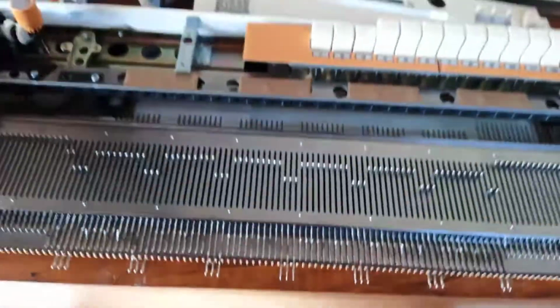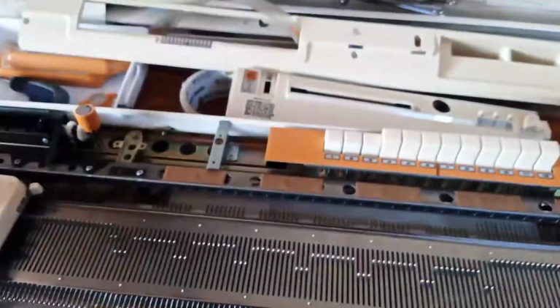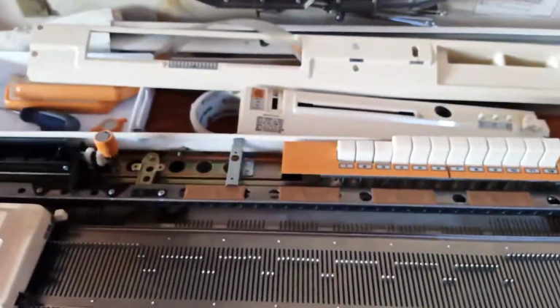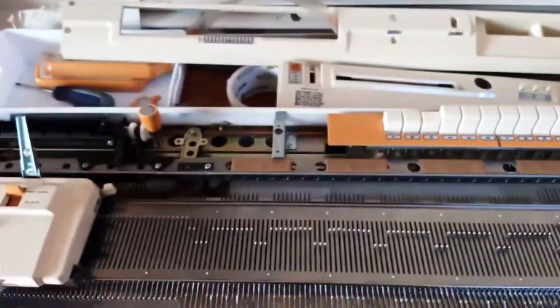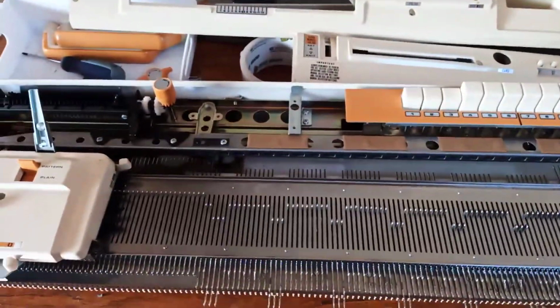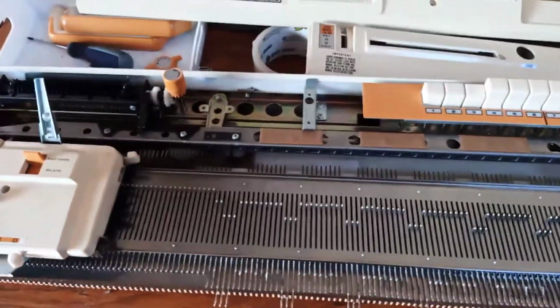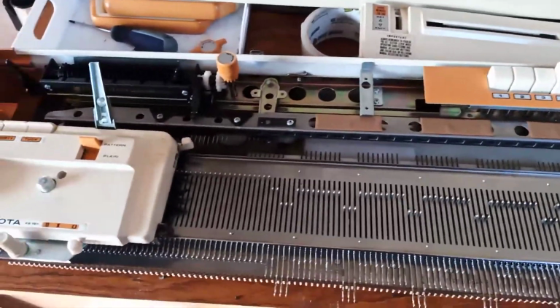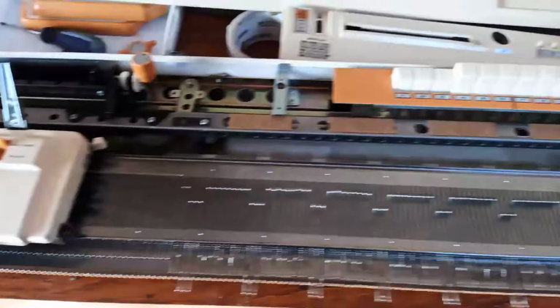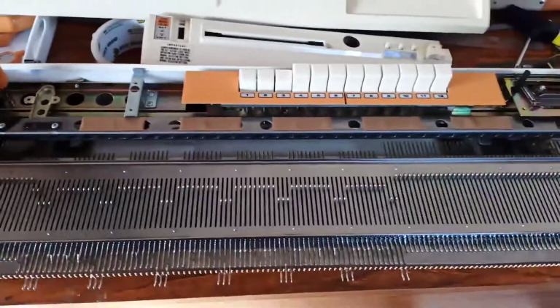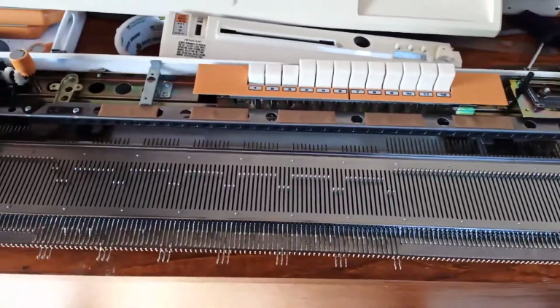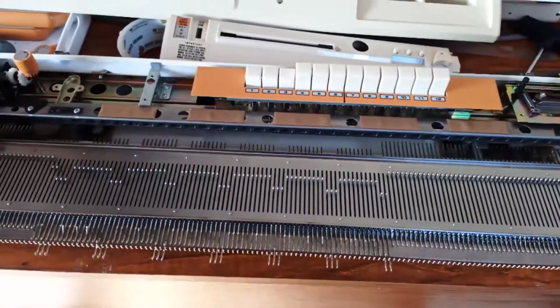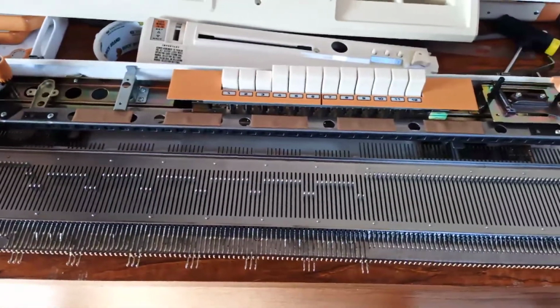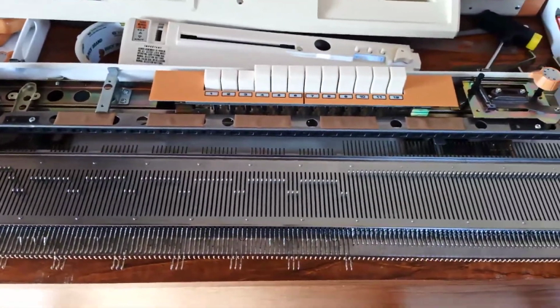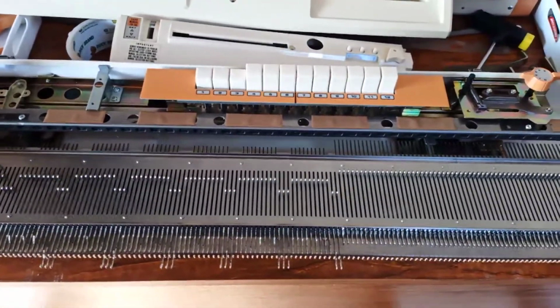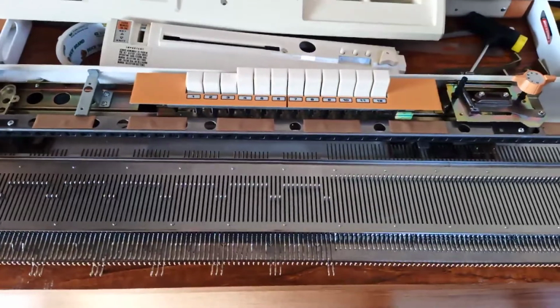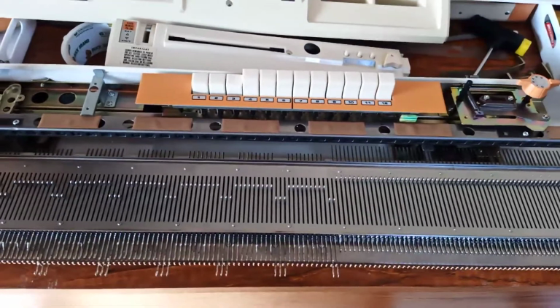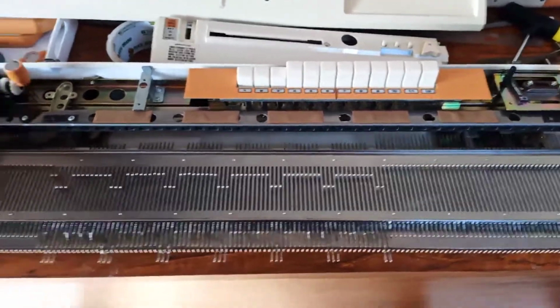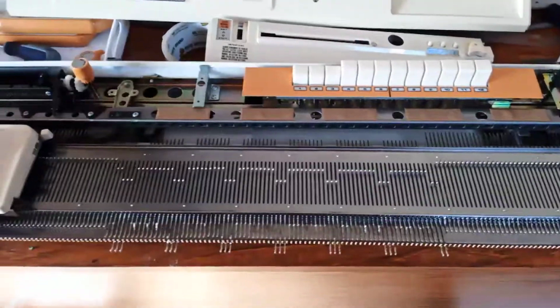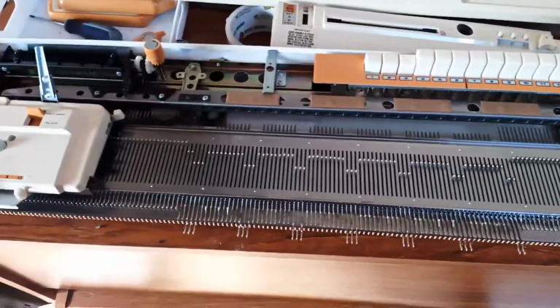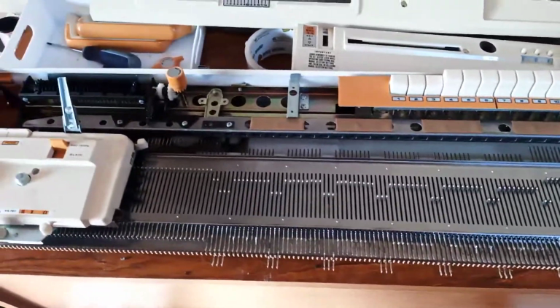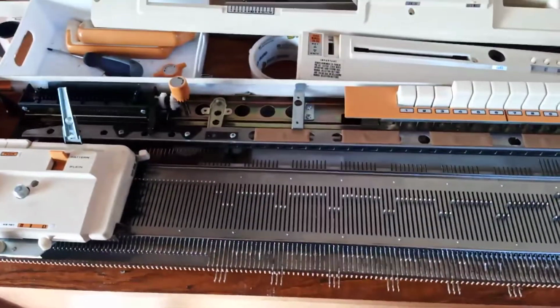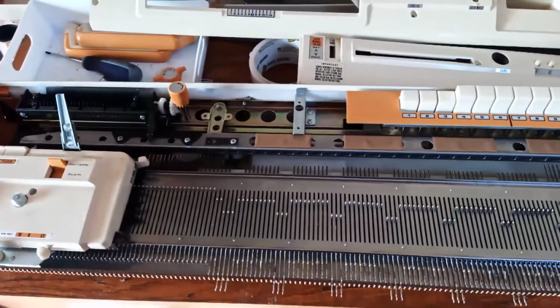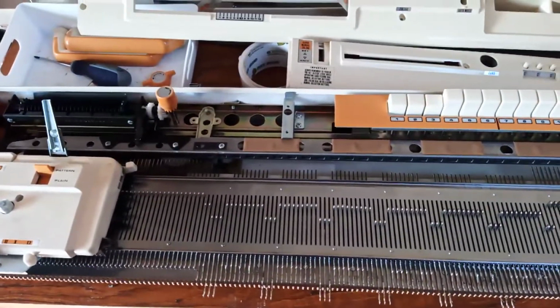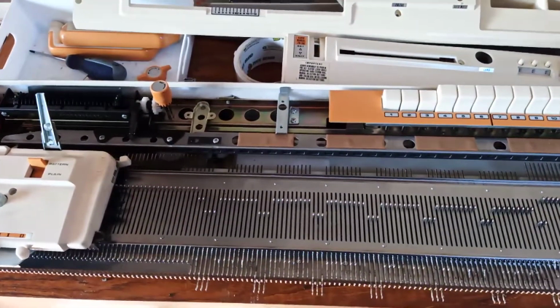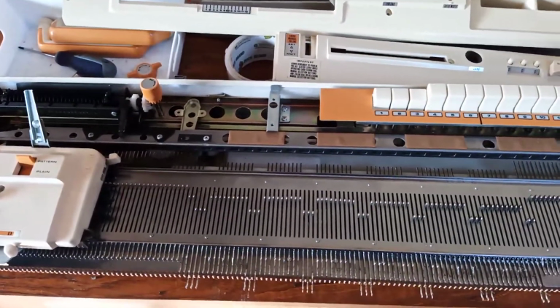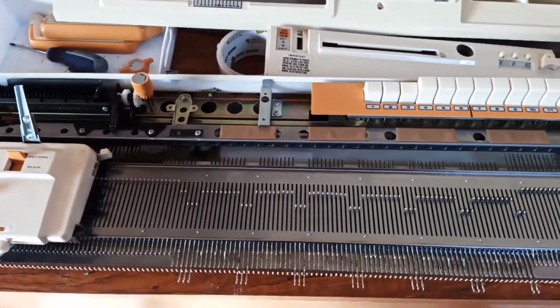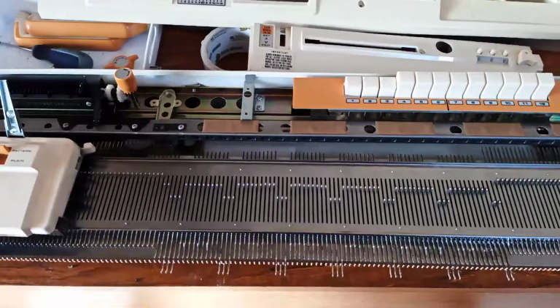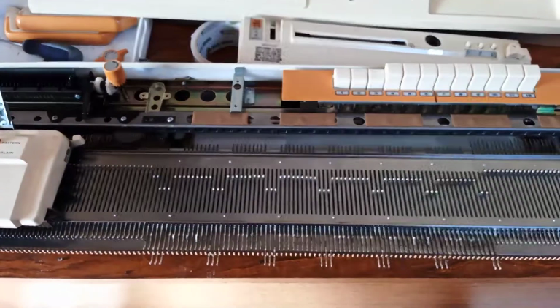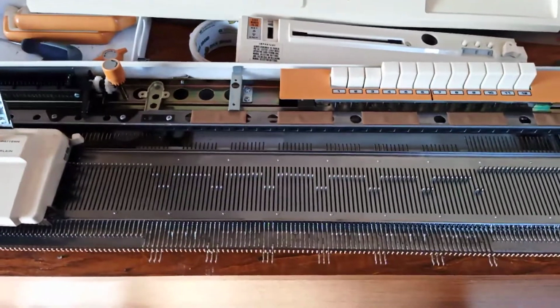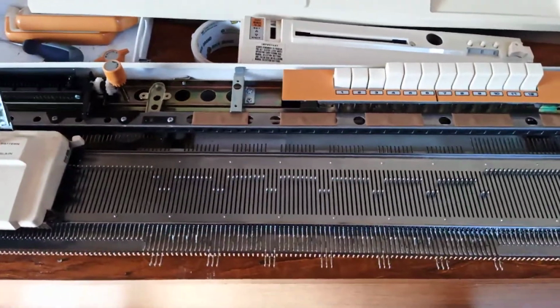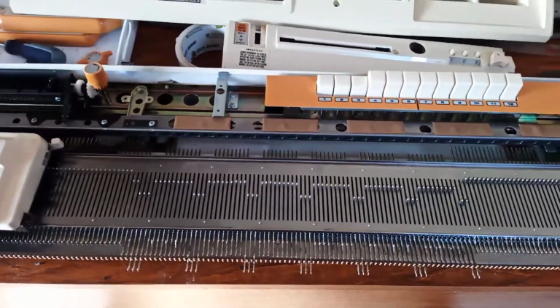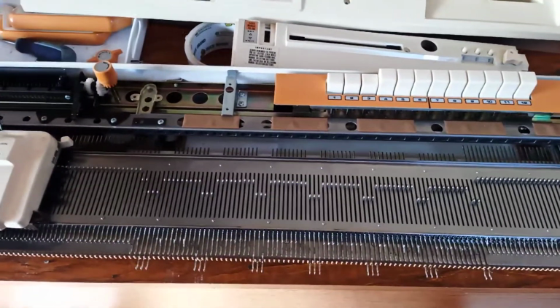Isn't that a brilliant mechanism? It's completely bonkers, and genuinely one of my favorite things I've seen so far in the knitting machine. So I just thought you might enjoy that. Thank you very much. Bye bye.